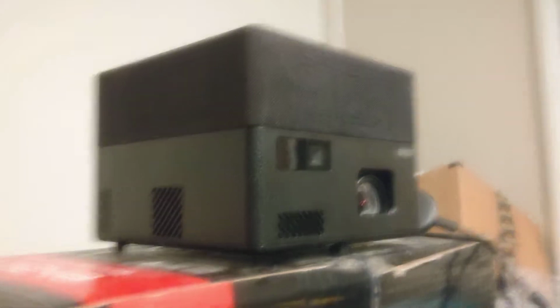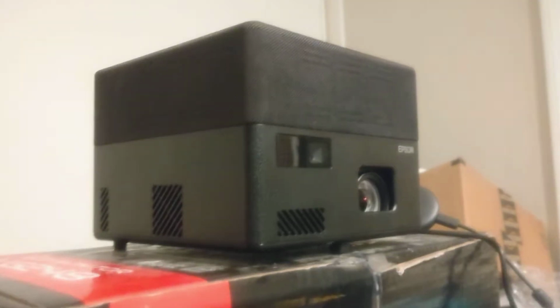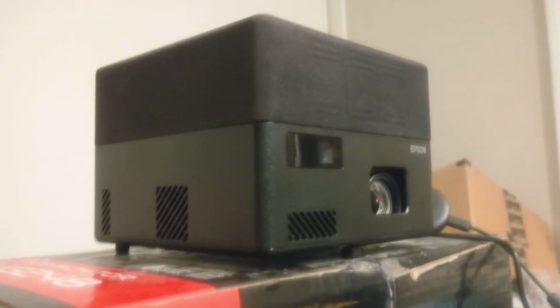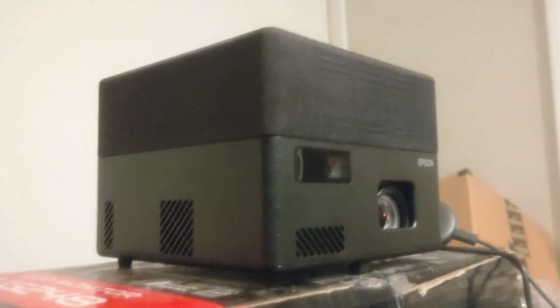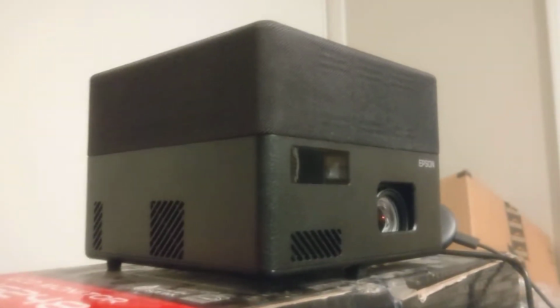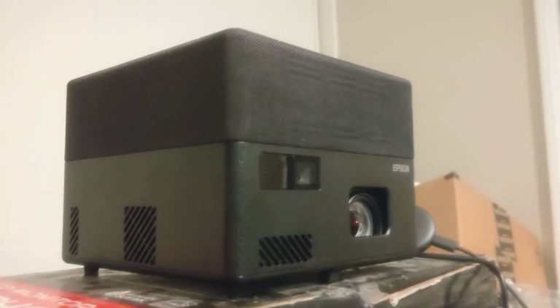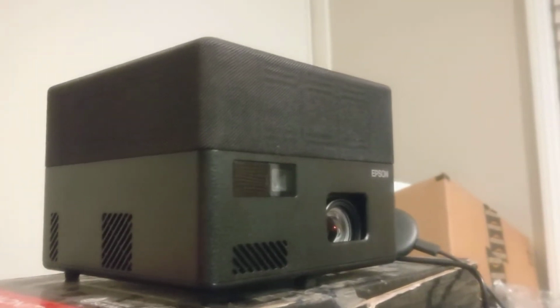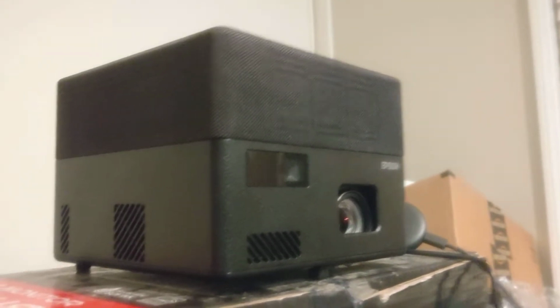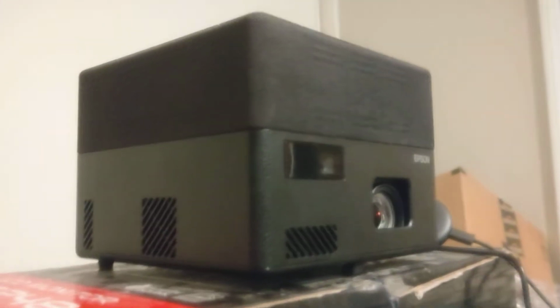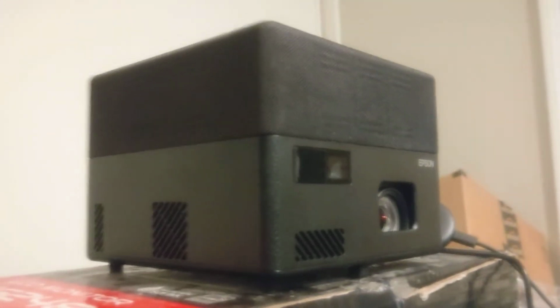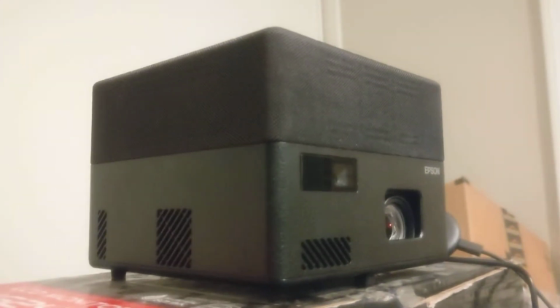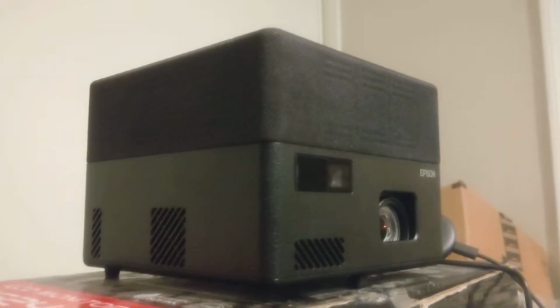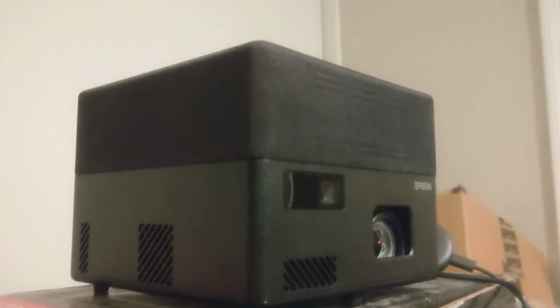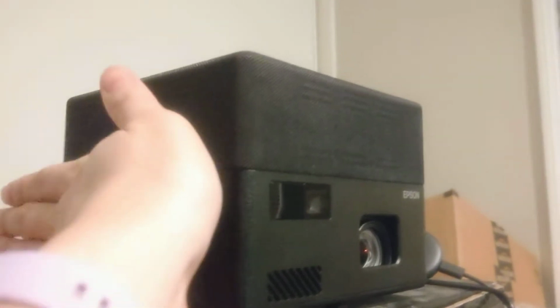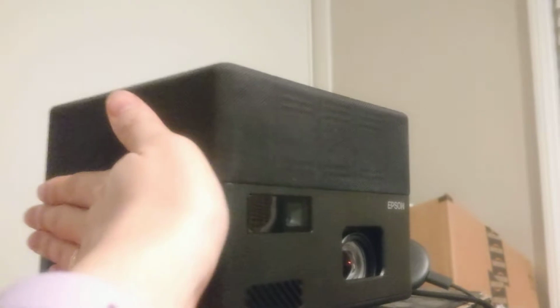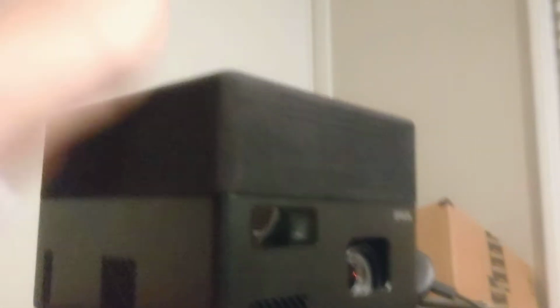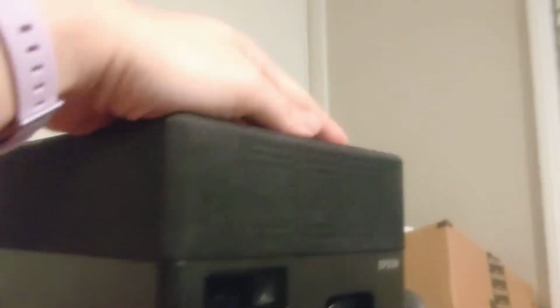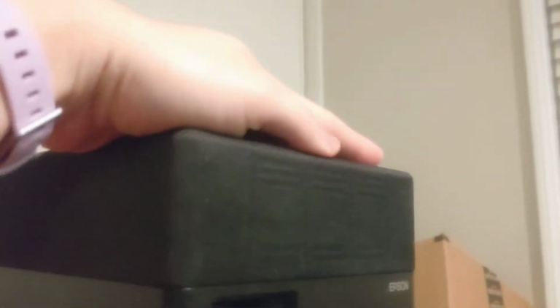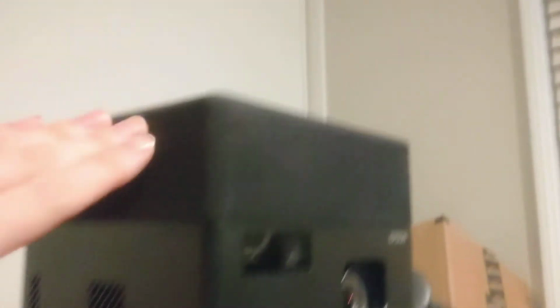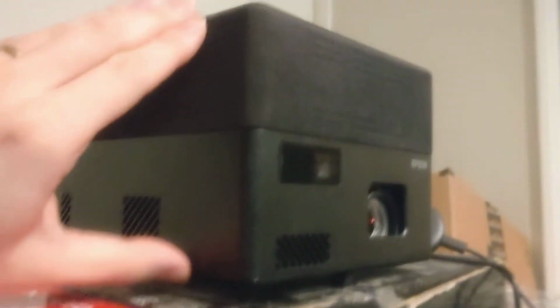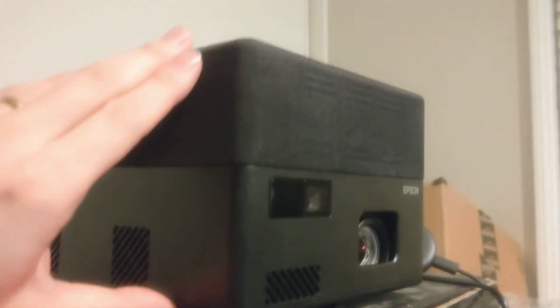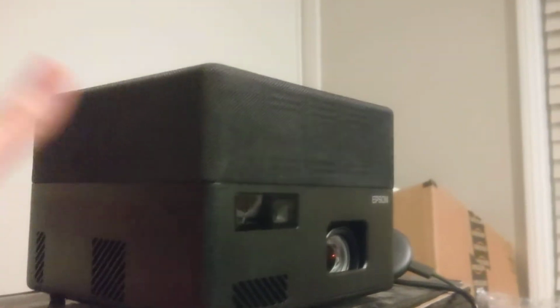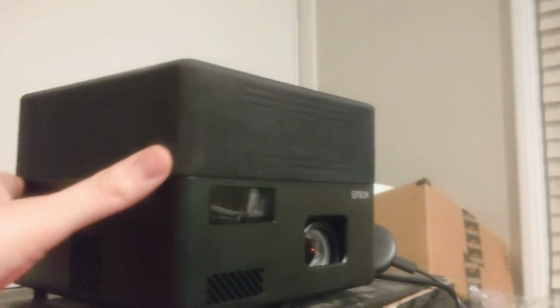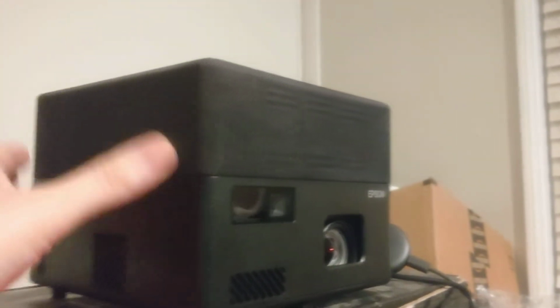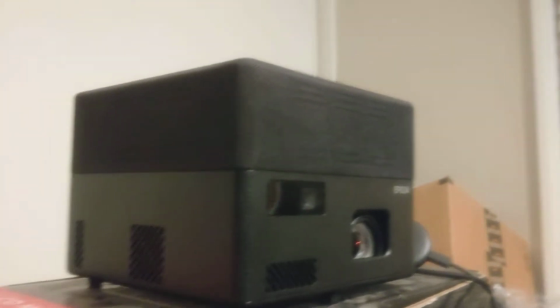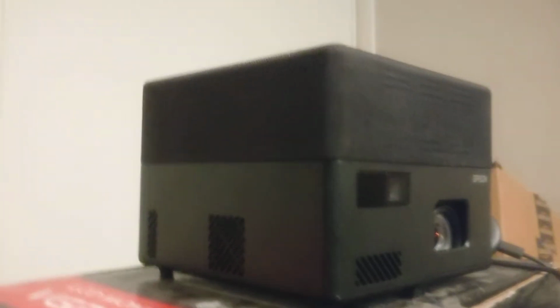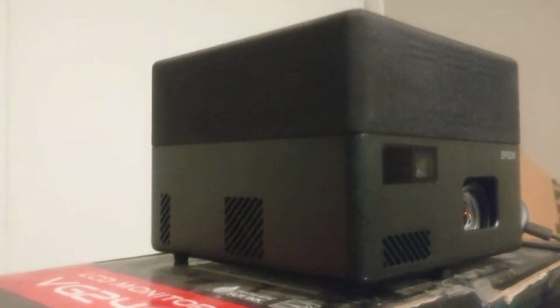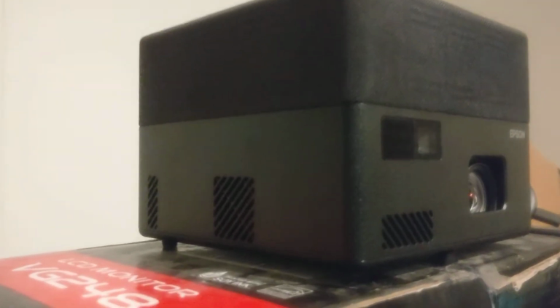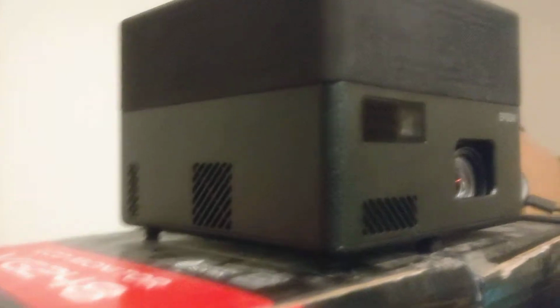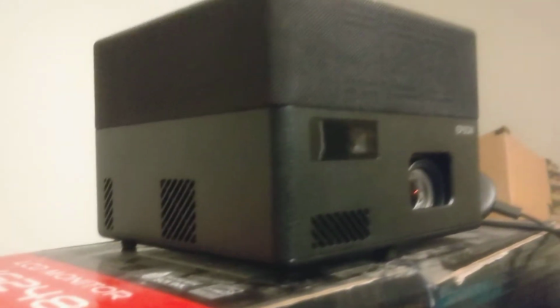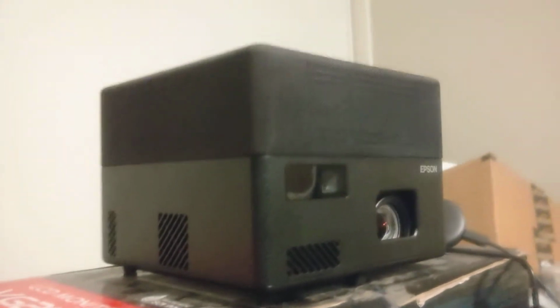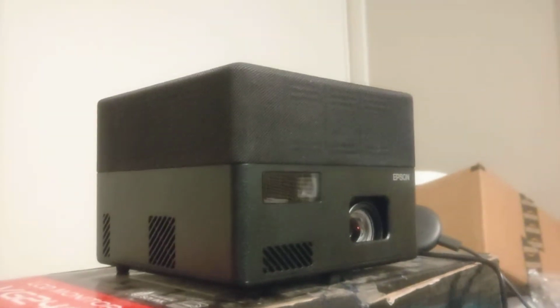Here we have the Epson EF12 mini-ish projector. It is like hand-sized. It's gonna fit nicely in my luggage — I can take it with me wherever, travel overseas.